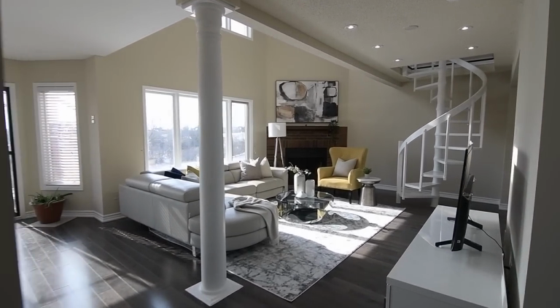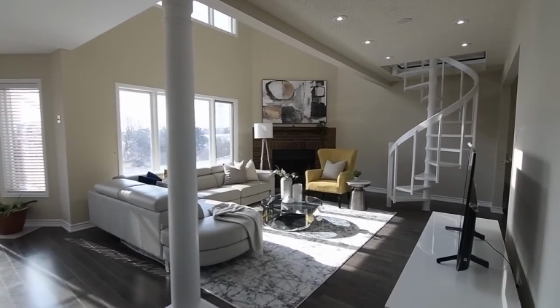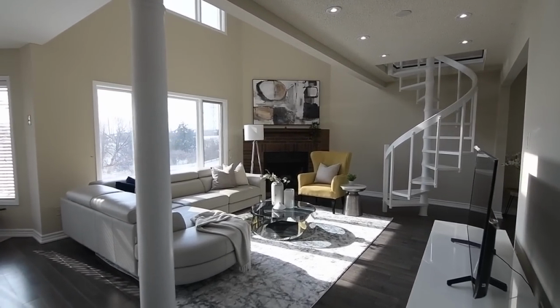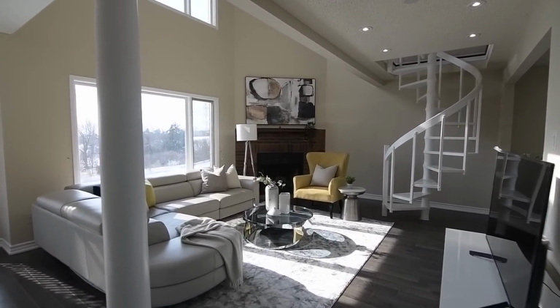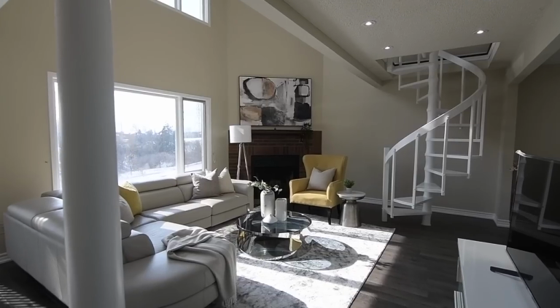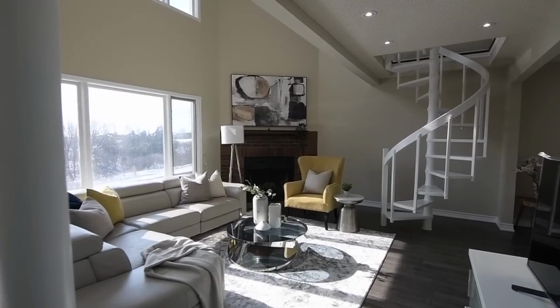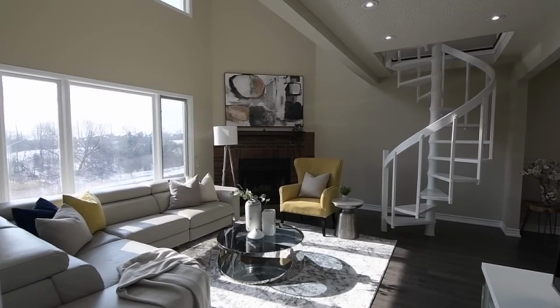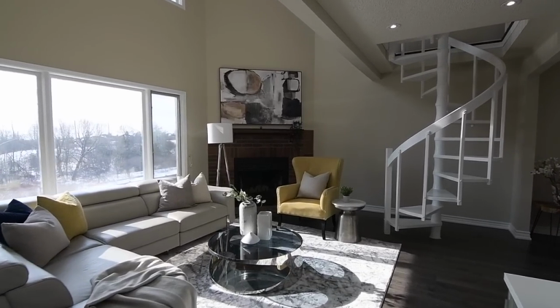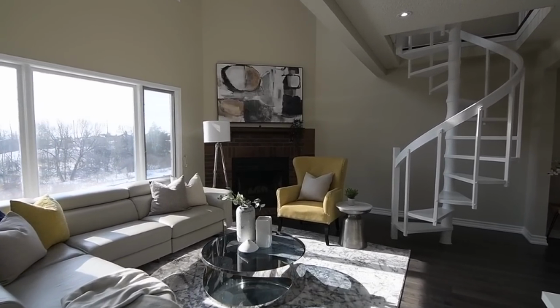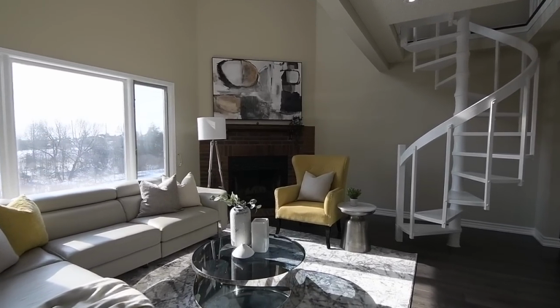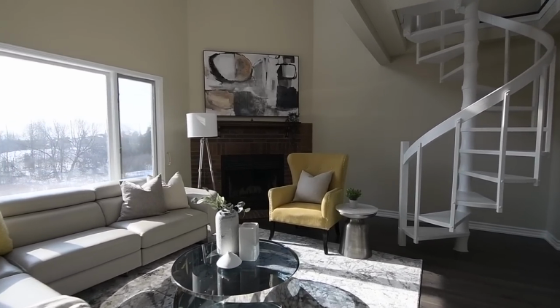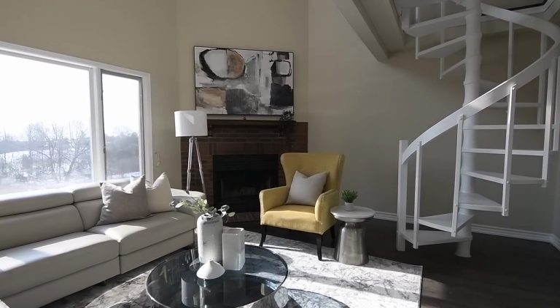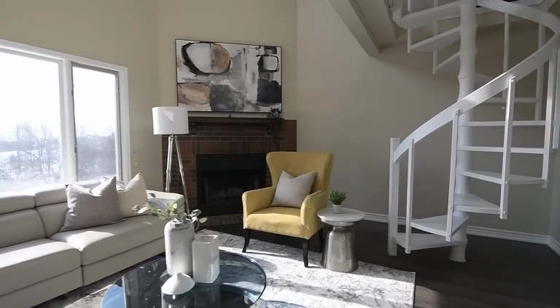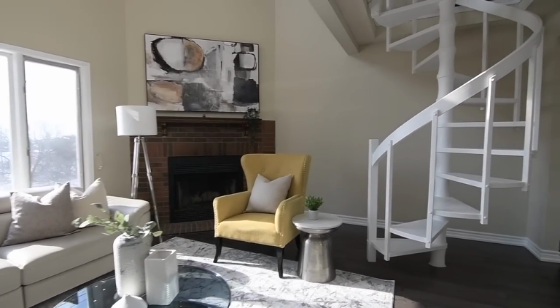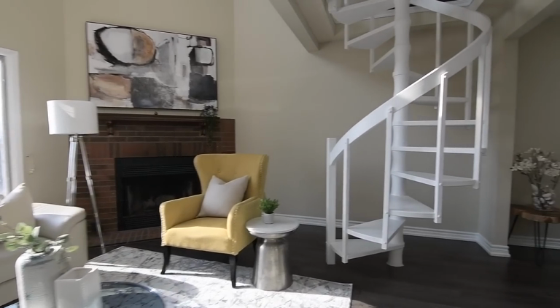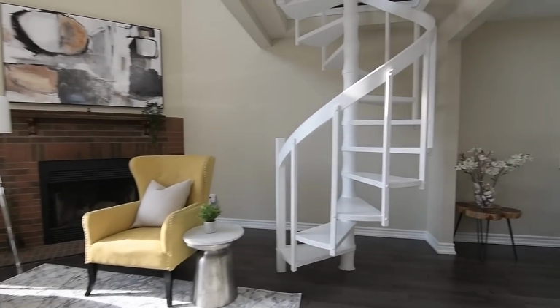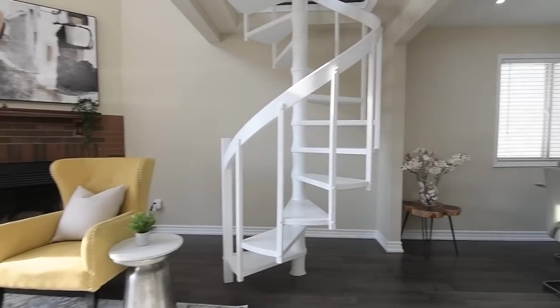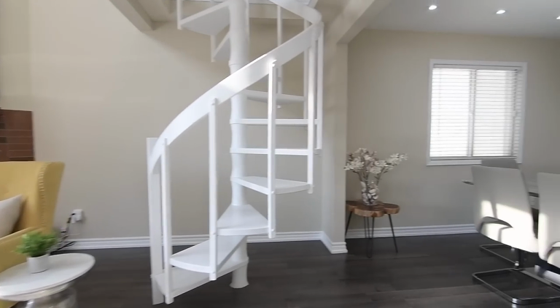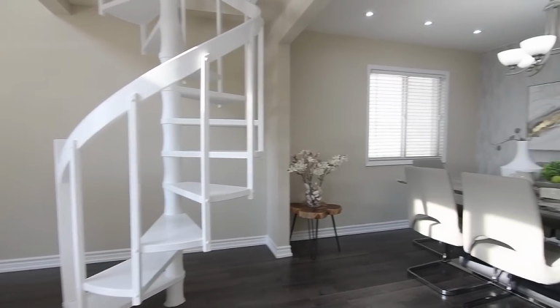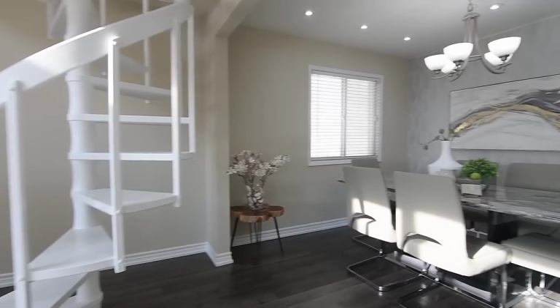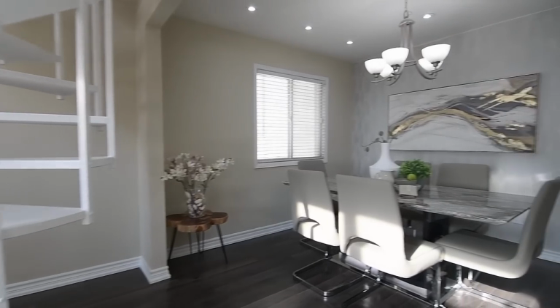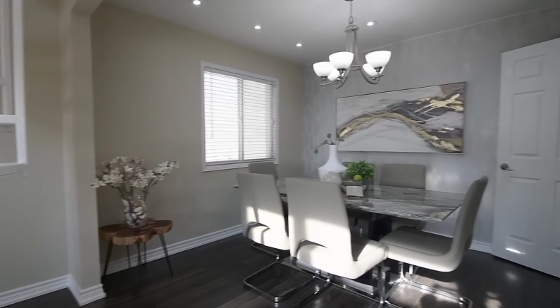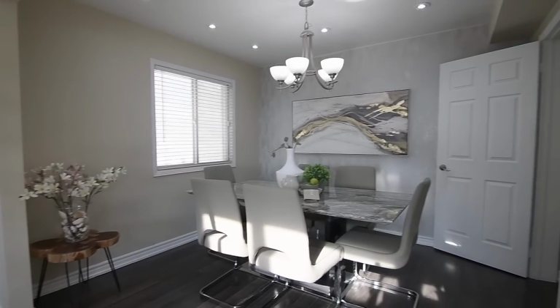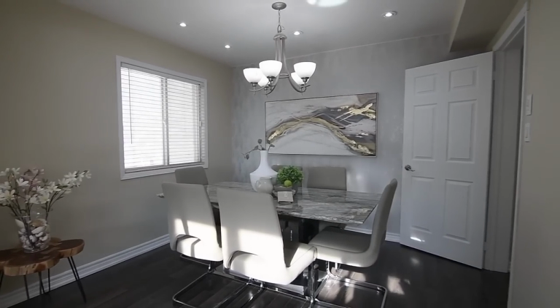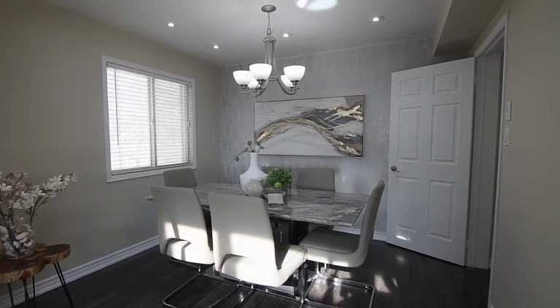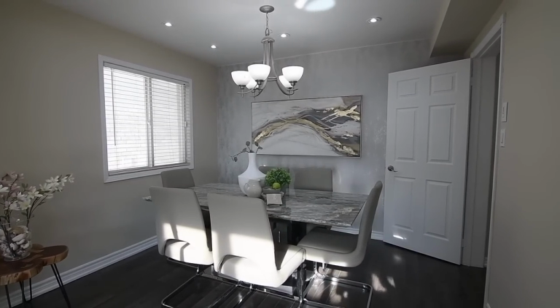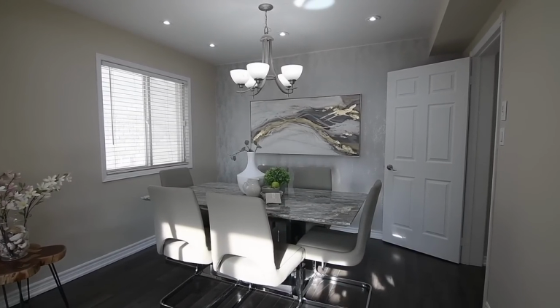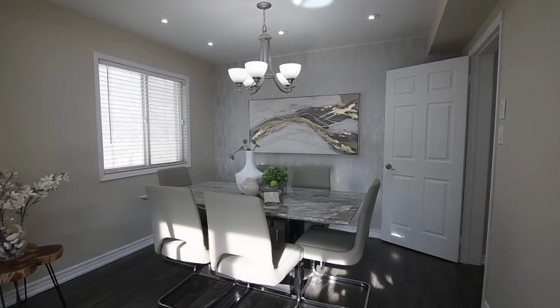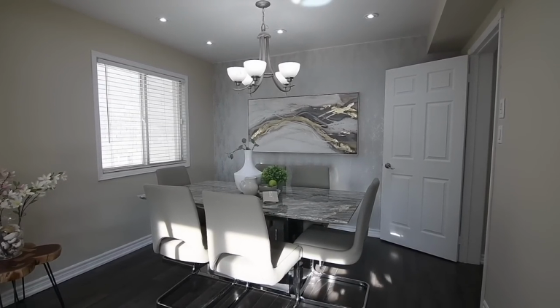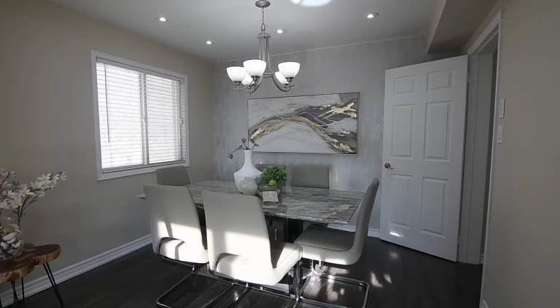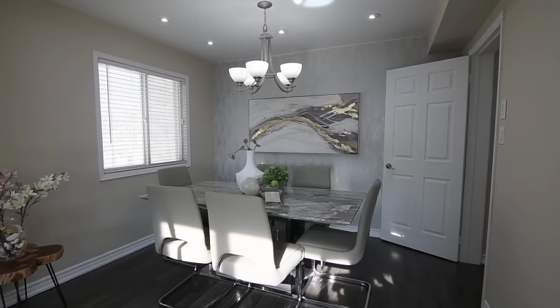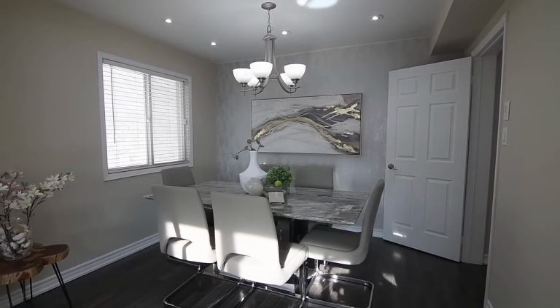The formal dining room is accessible from both the family room as well as from a short side hall off the main hallway, with this elegant entertaining space featuring a papered accent wall and a lovely light fixture, mirroring the elegance of the kitchen area.